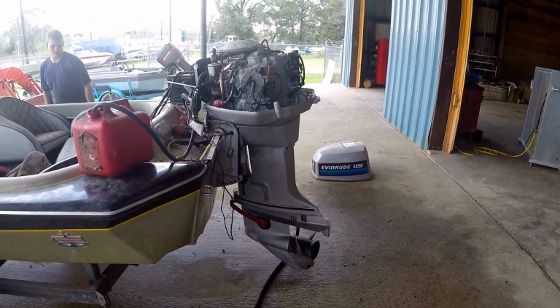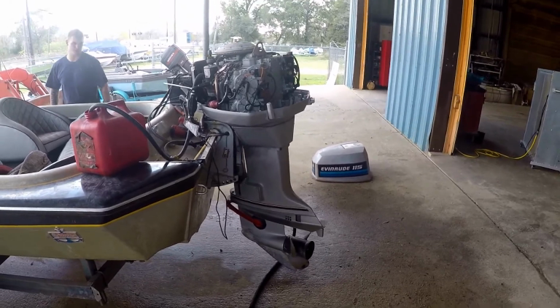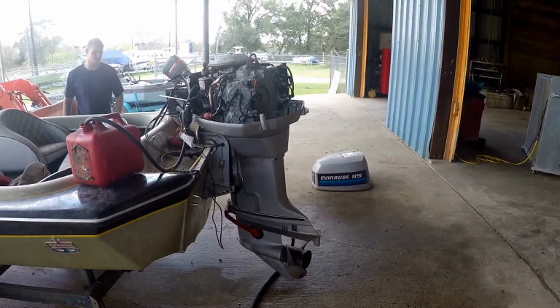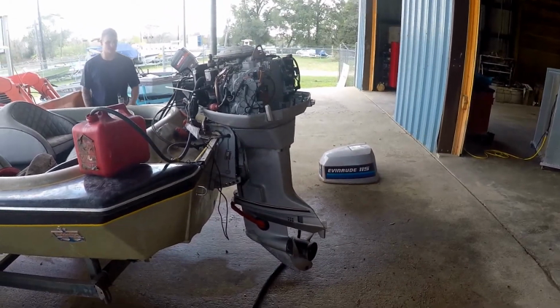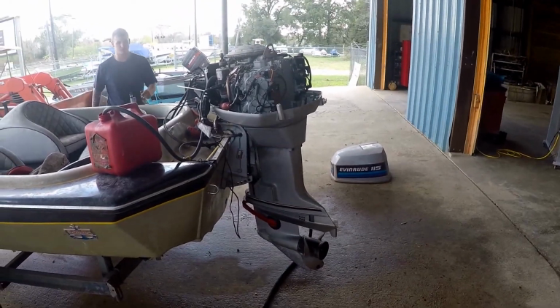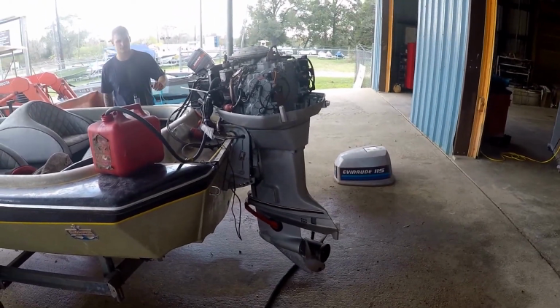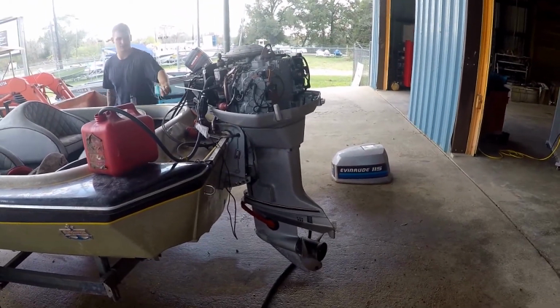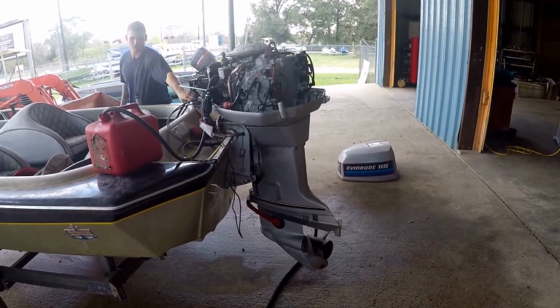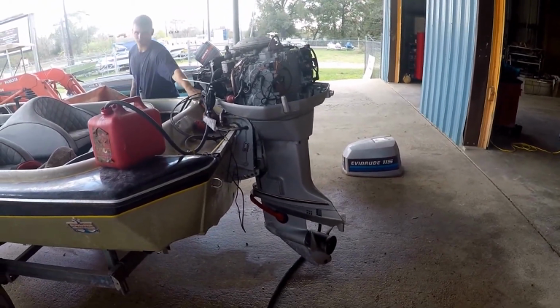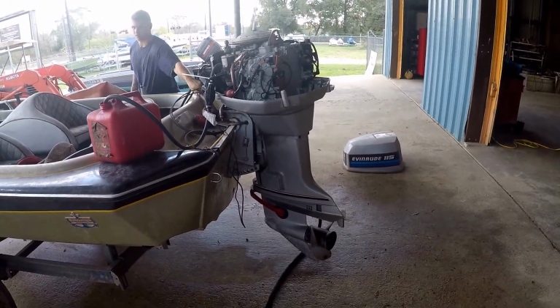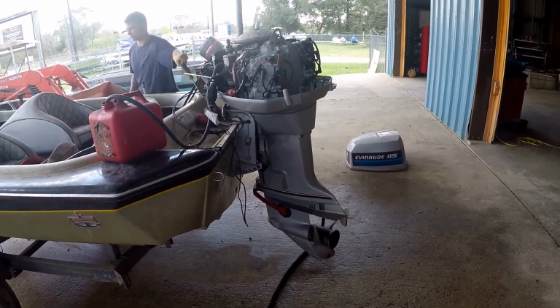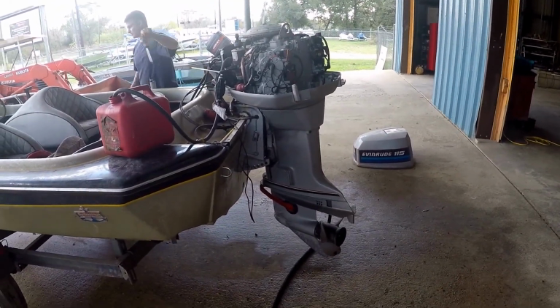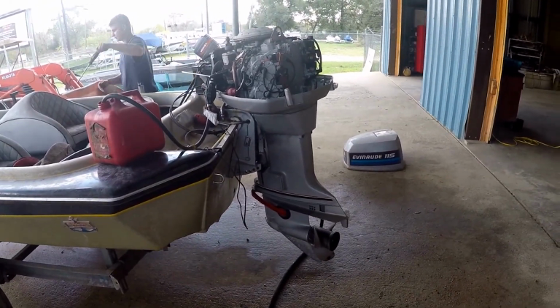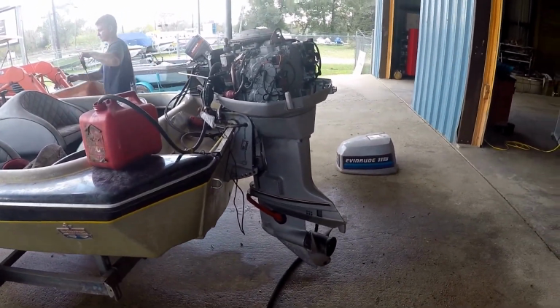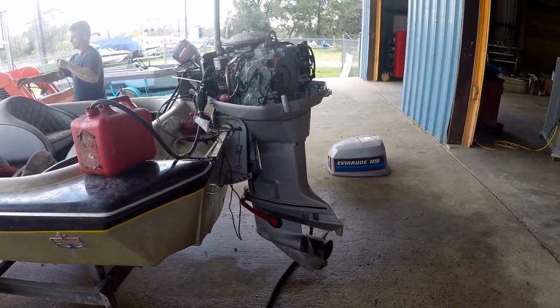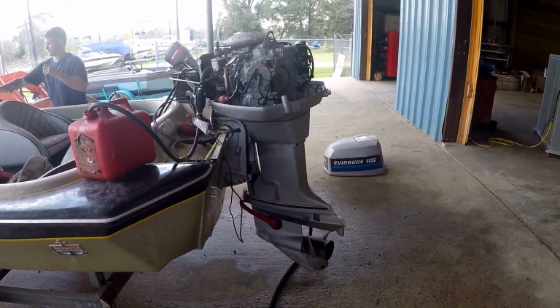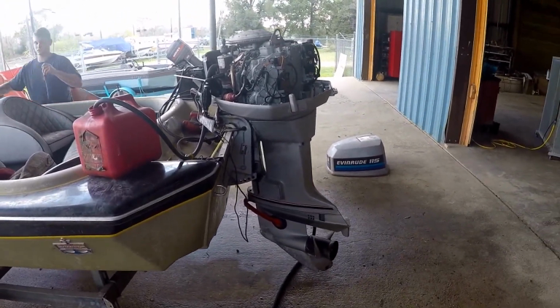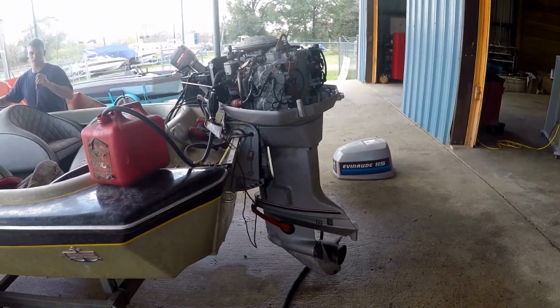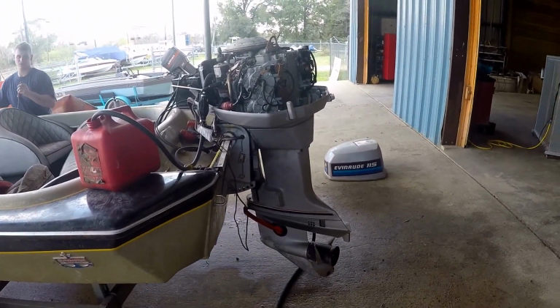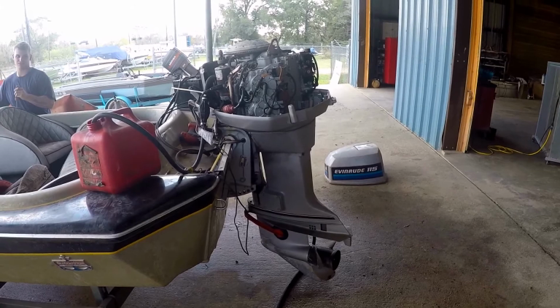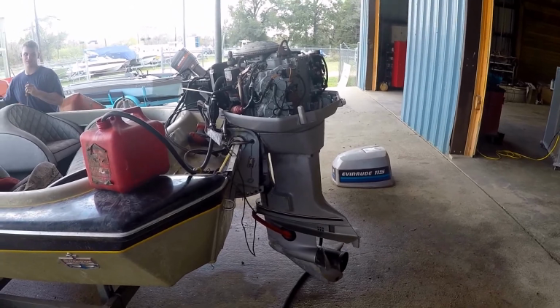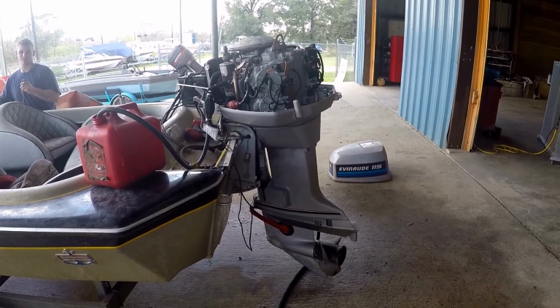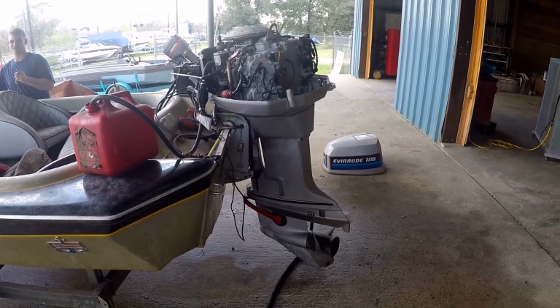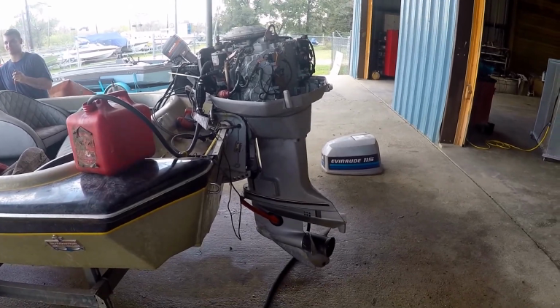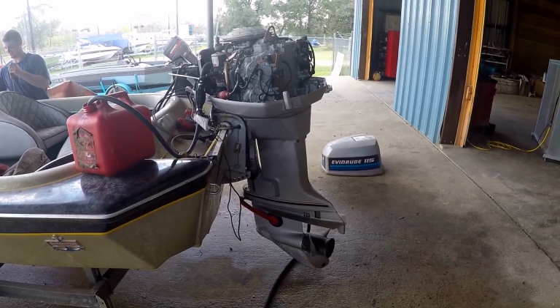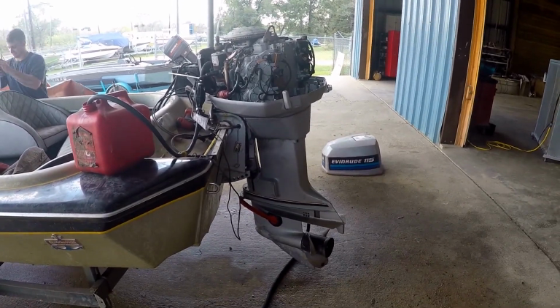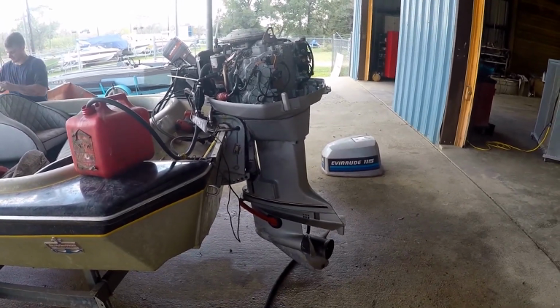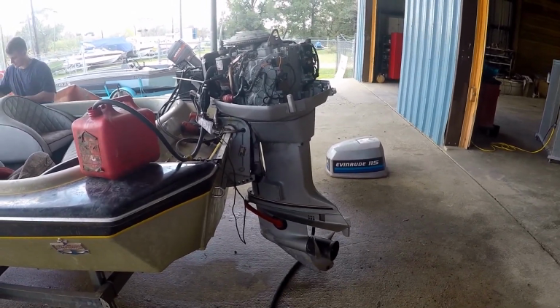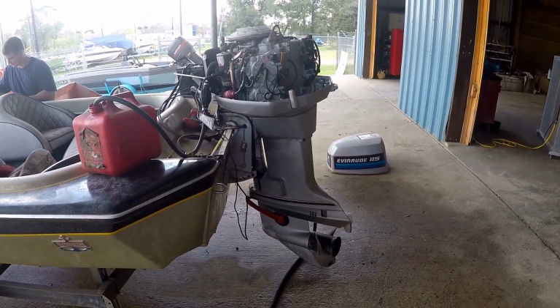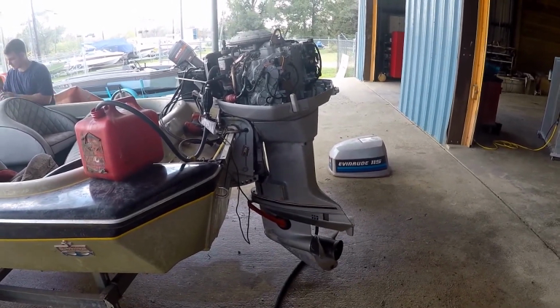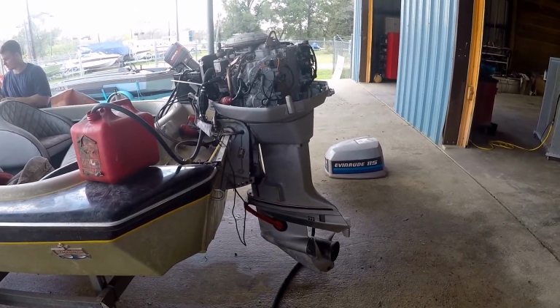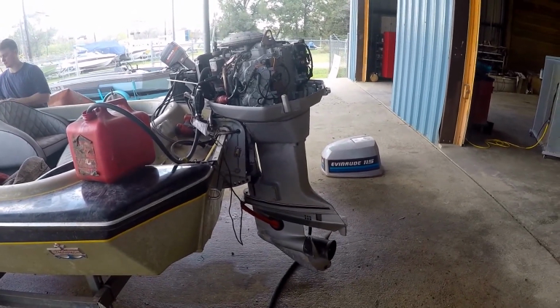This Evinrude 115 with tilt and trim is a 1982 model. There's the trim working up and down — go ahead and take the trim down some more.